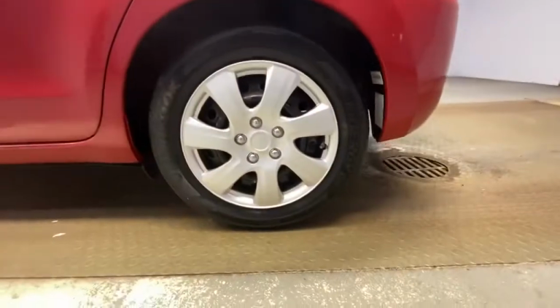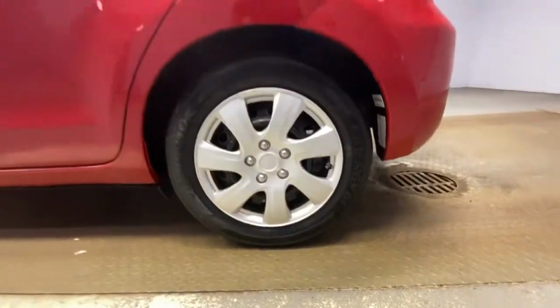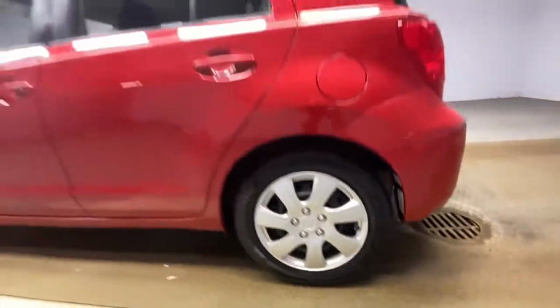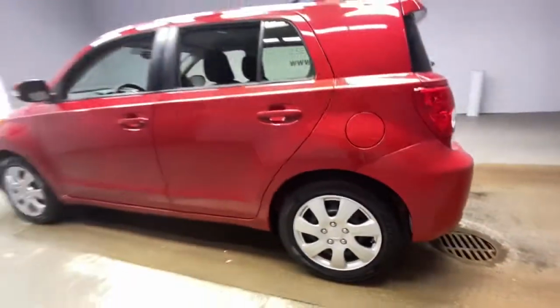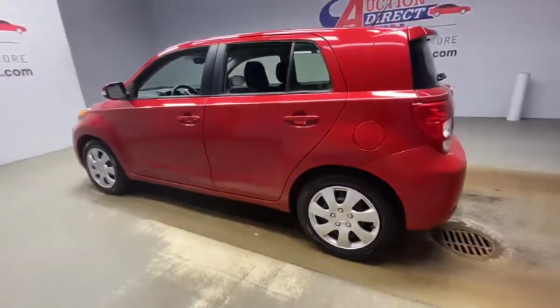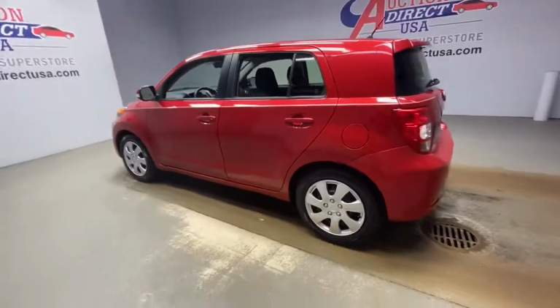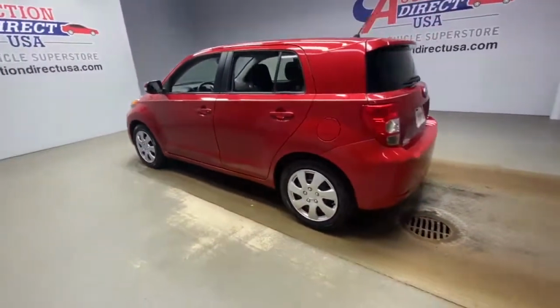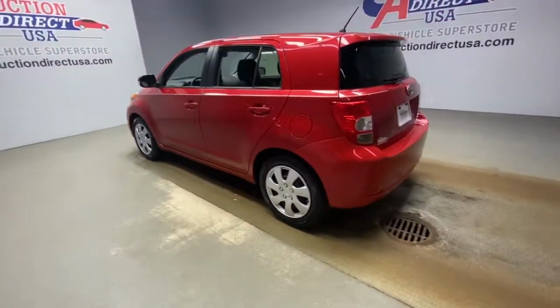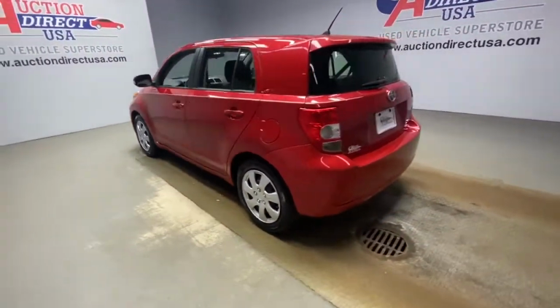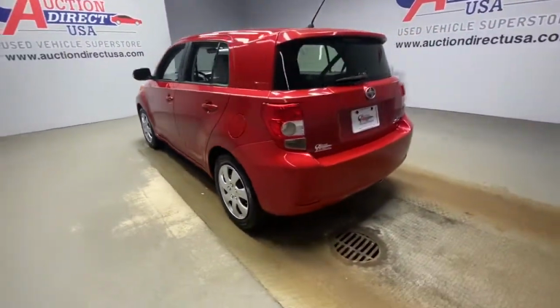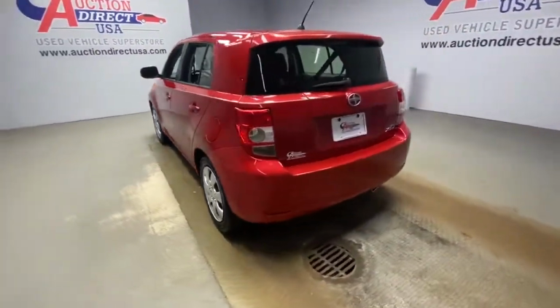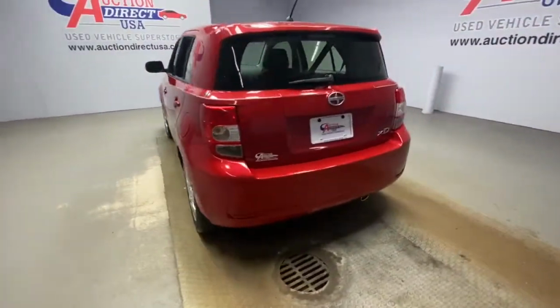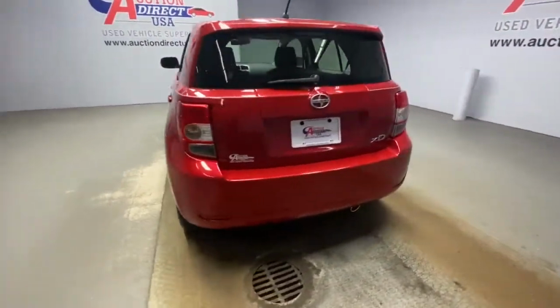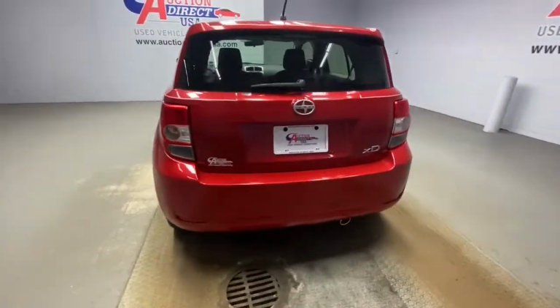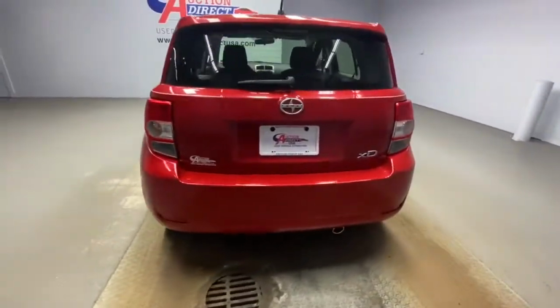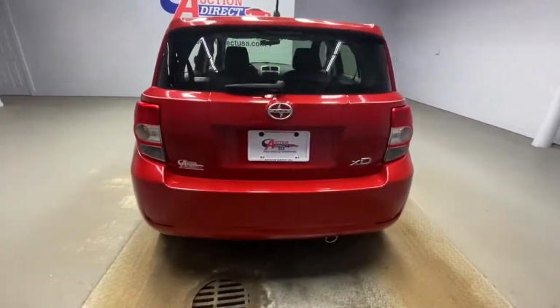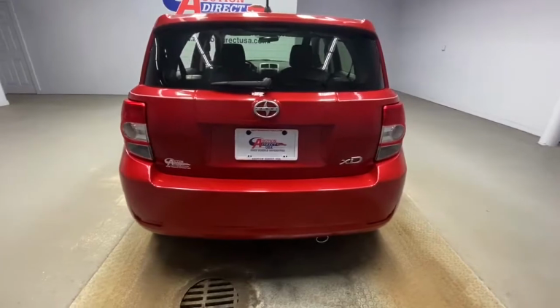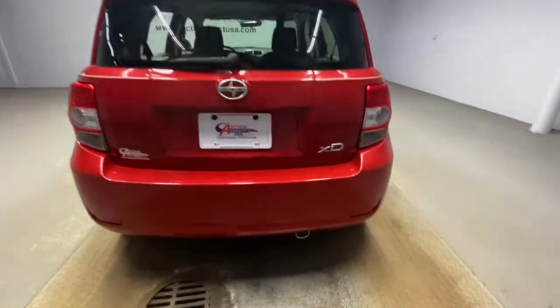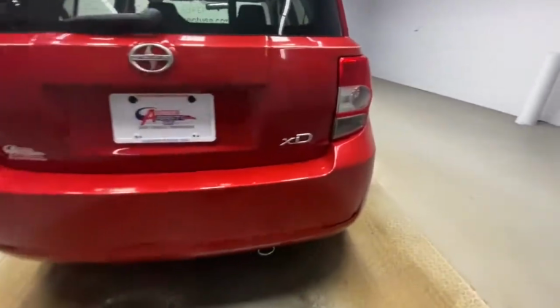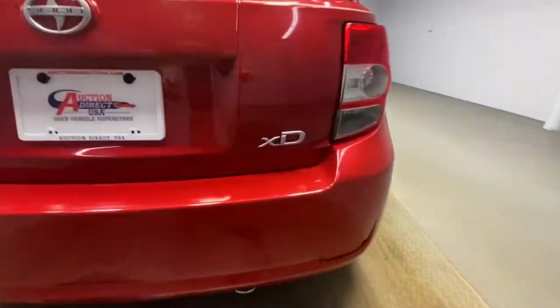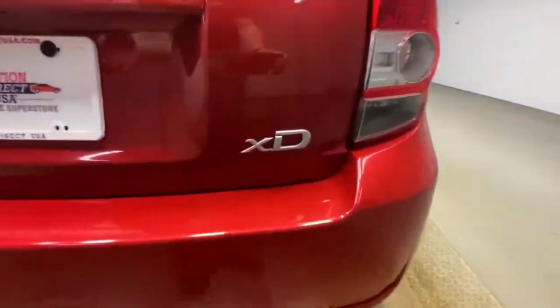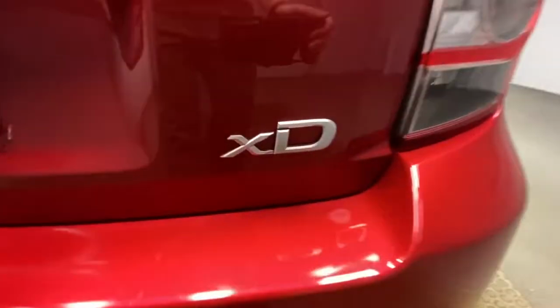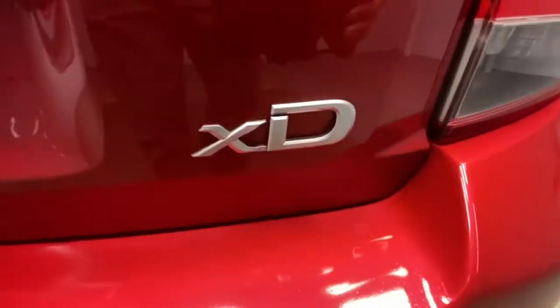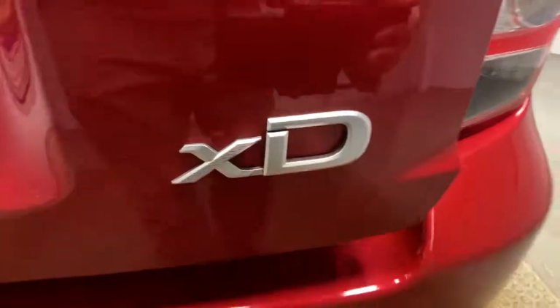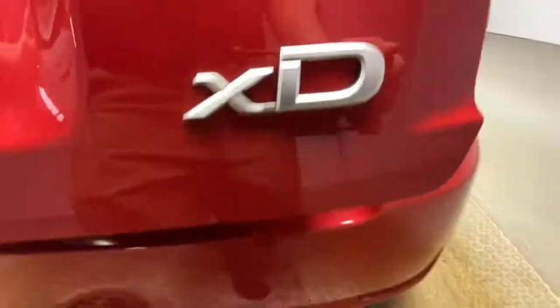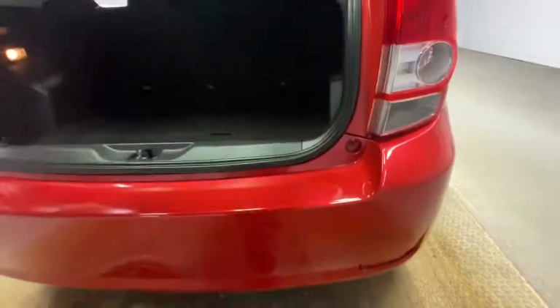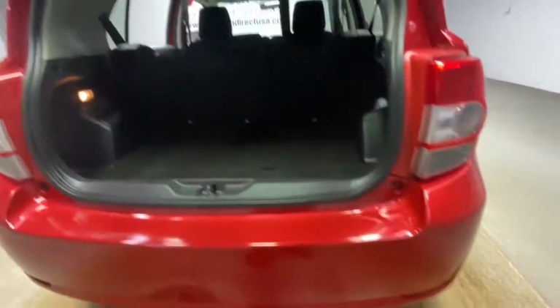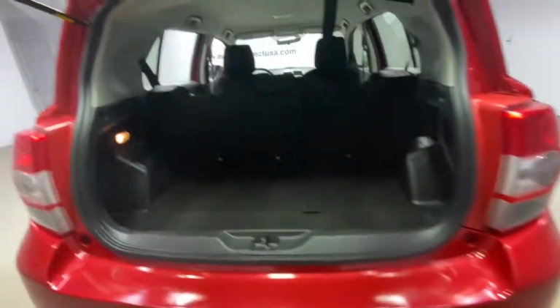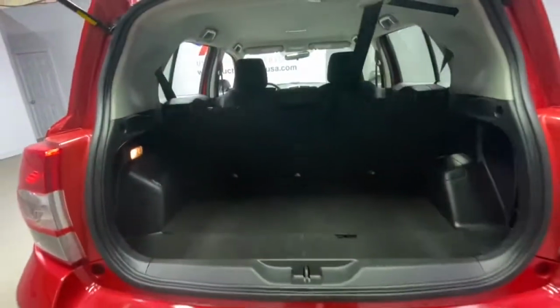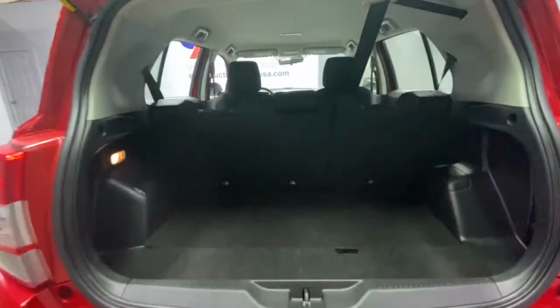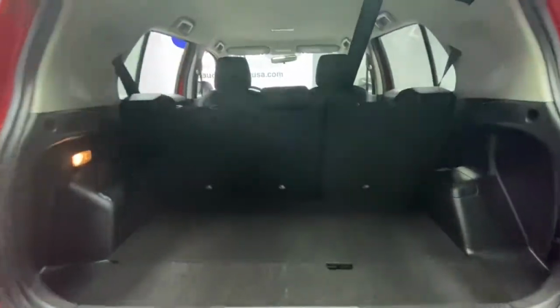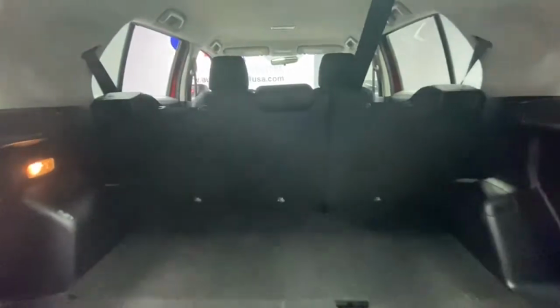Premium sound system, steering wheel audio controls, Bluetooth connection, rear spoiler, stability control, pass through rear seat, traction control.